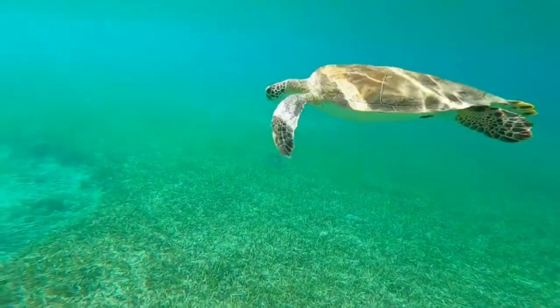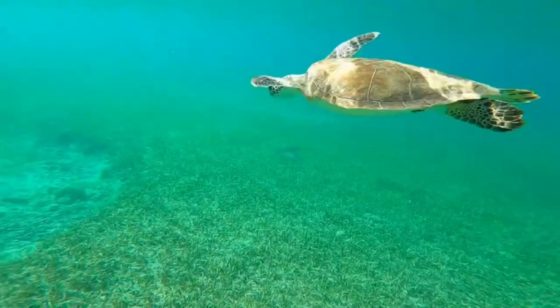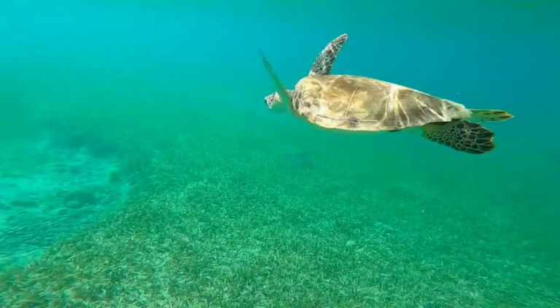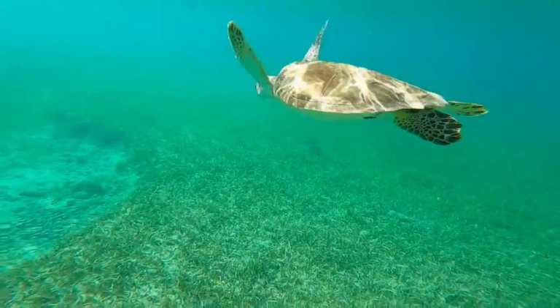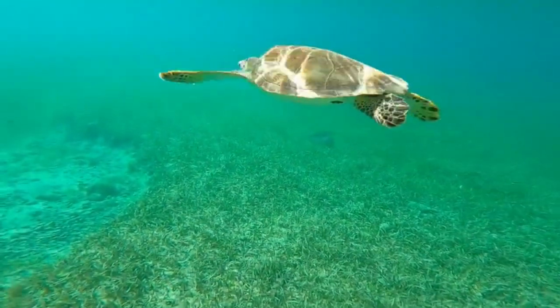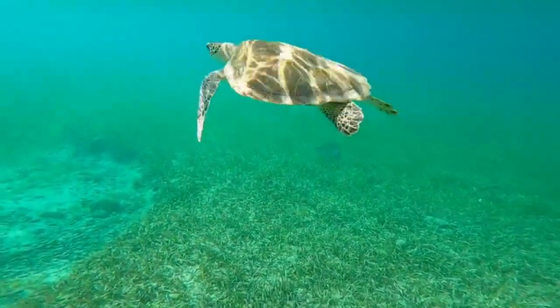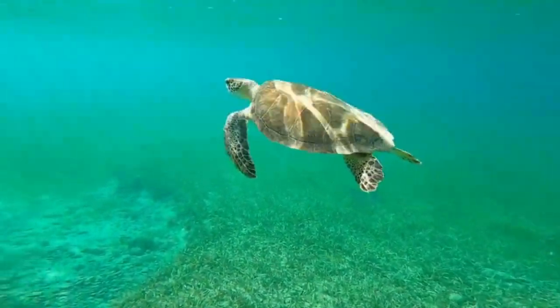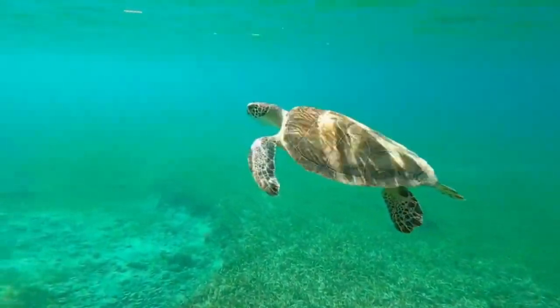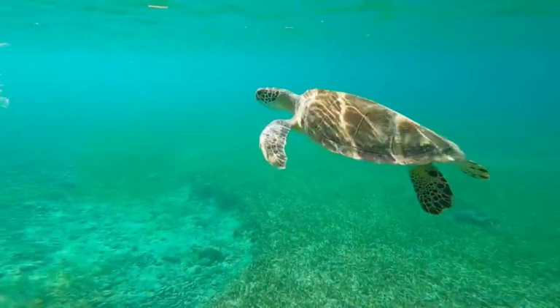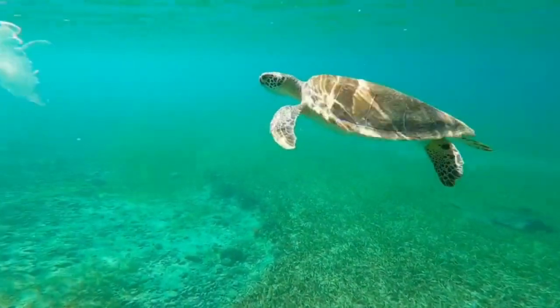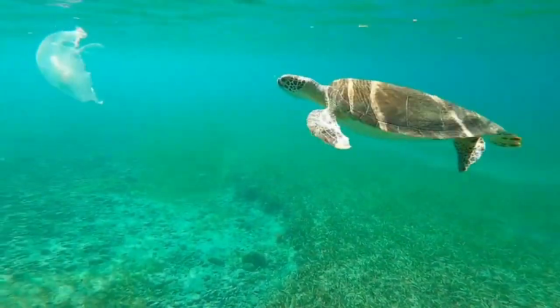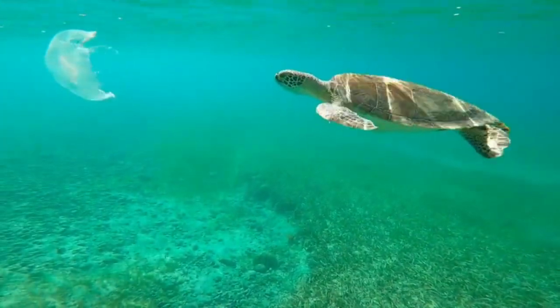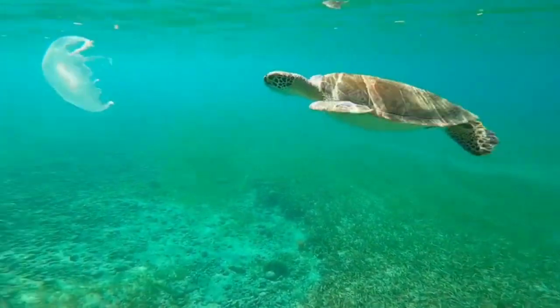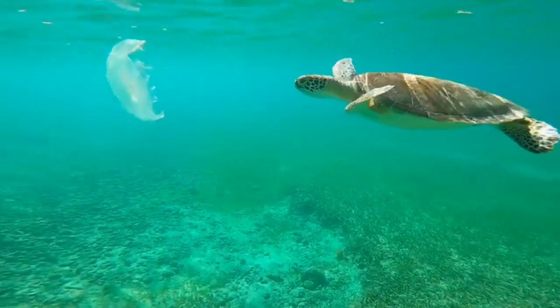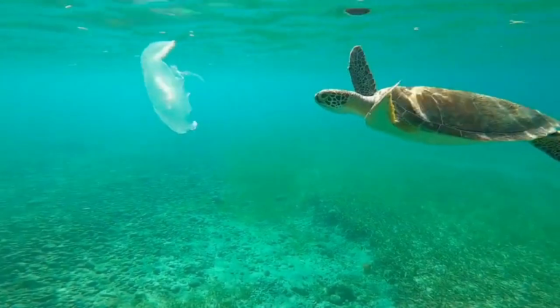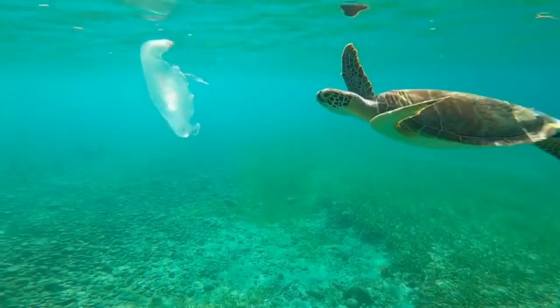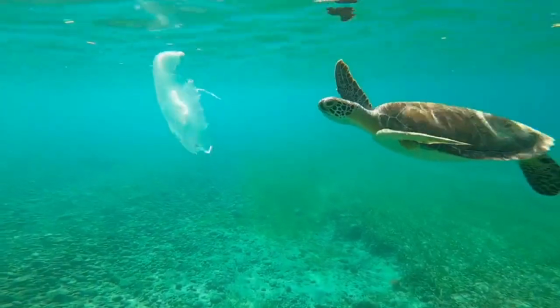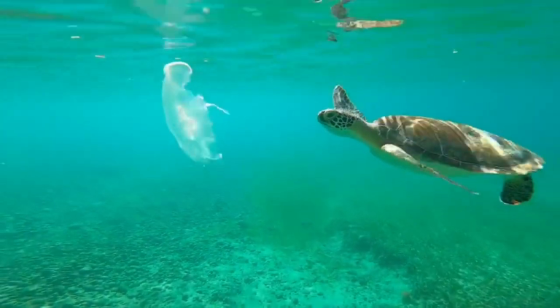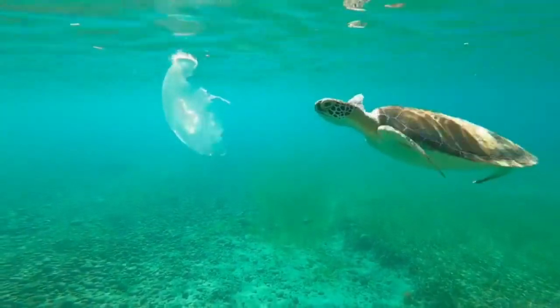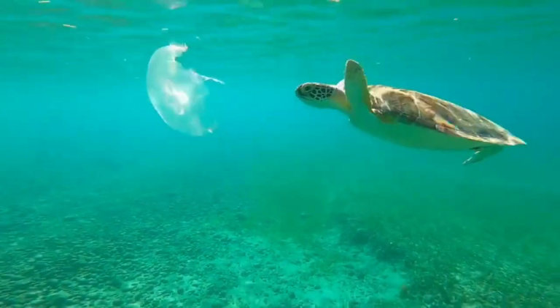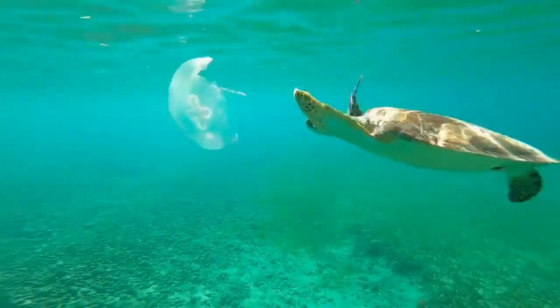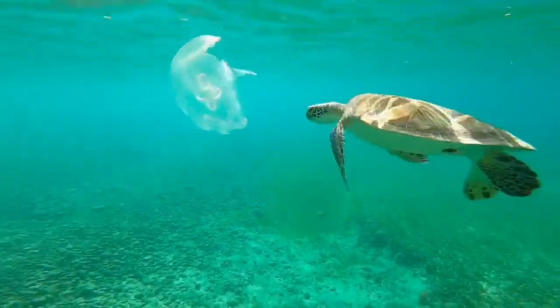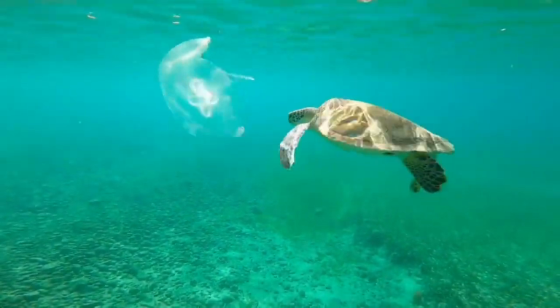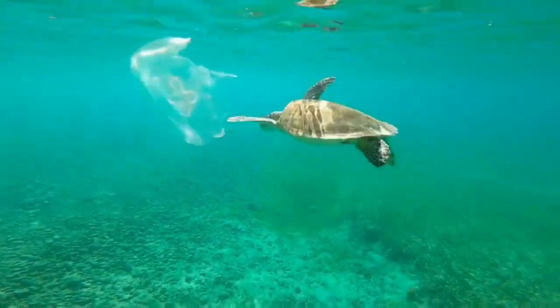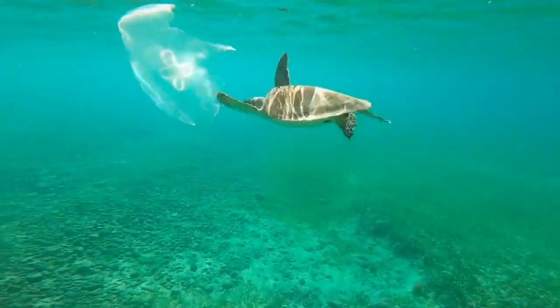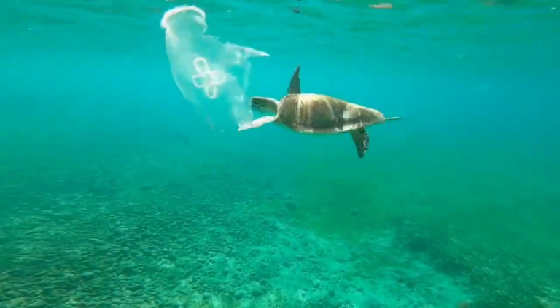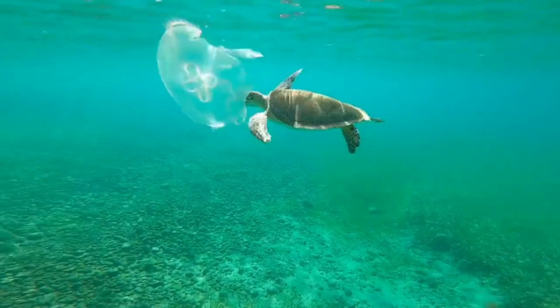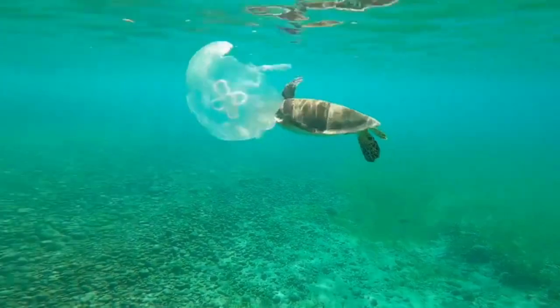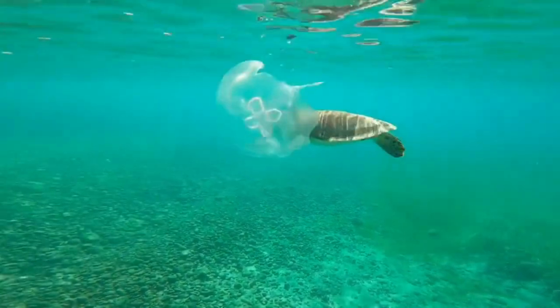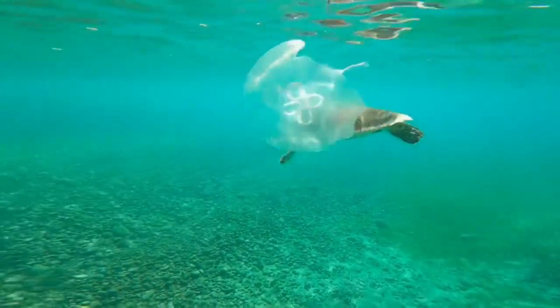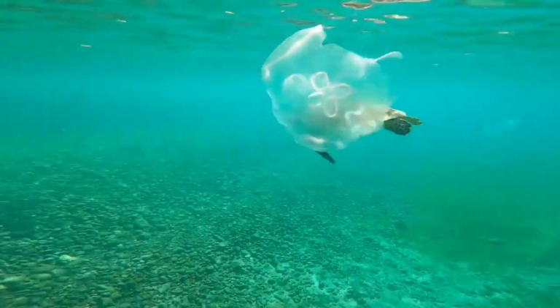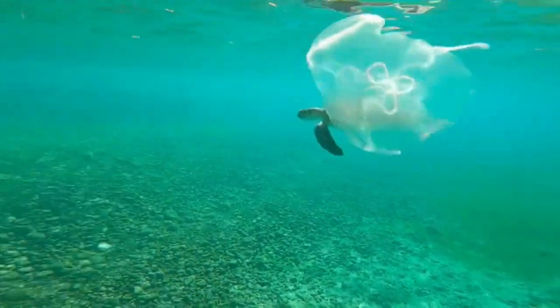Tortoises are exclusively terrestrial animals, which means they live on land. They are adapted for life in arid or grassland environments and are often found in deserts, grasslands, and forests.